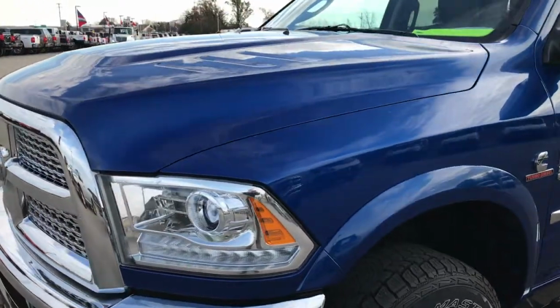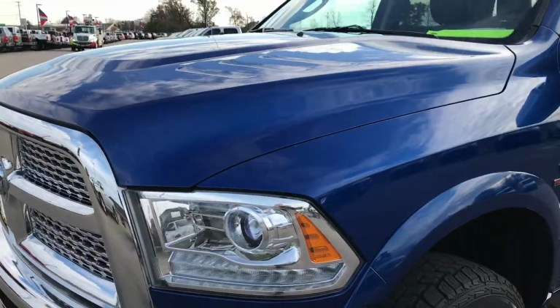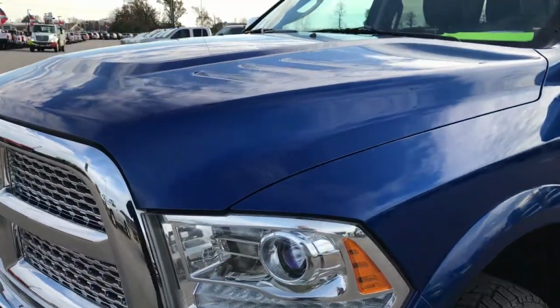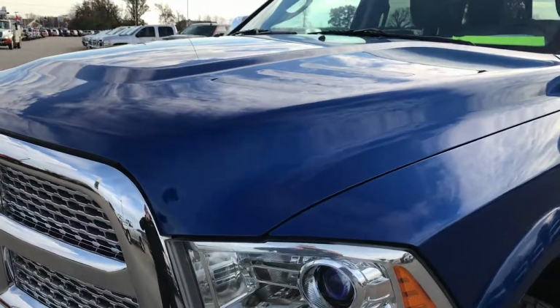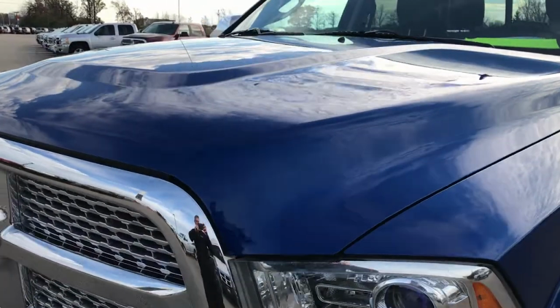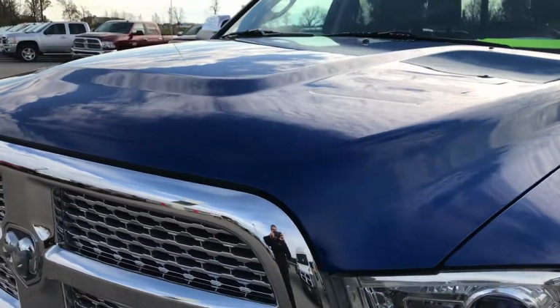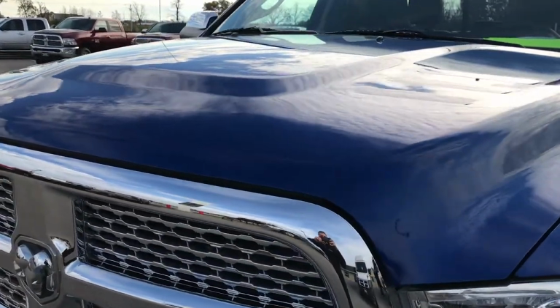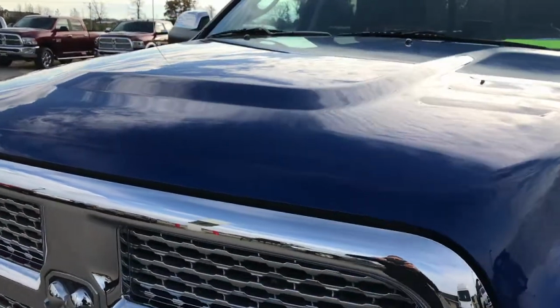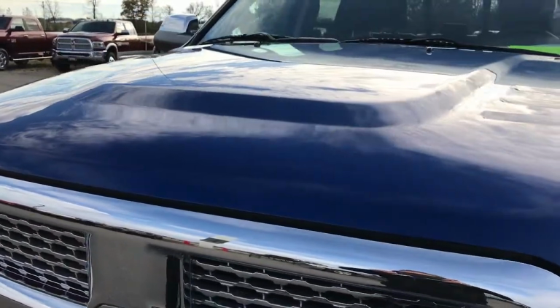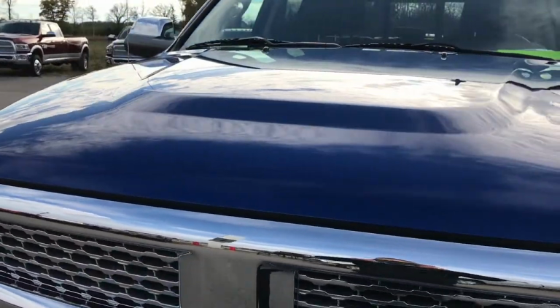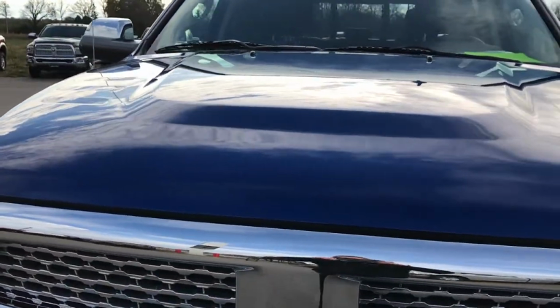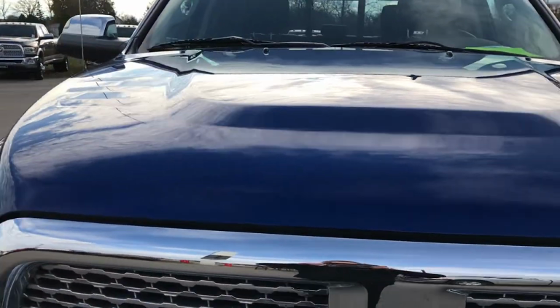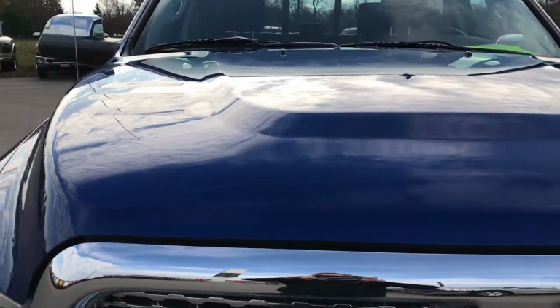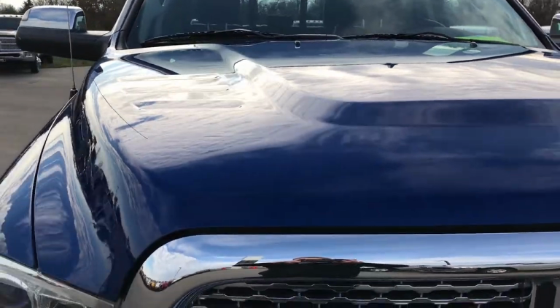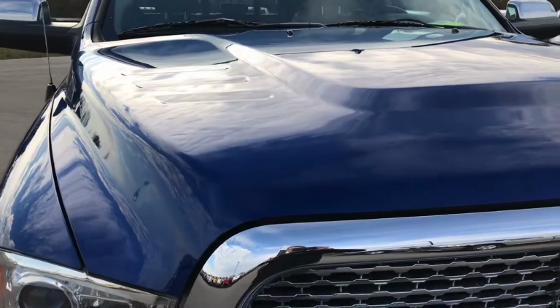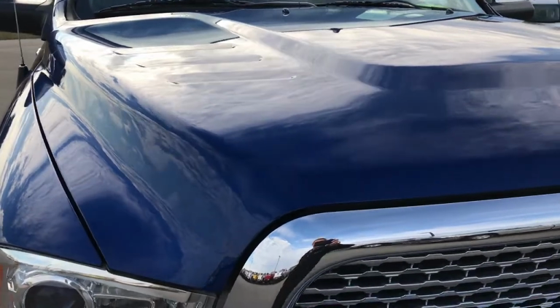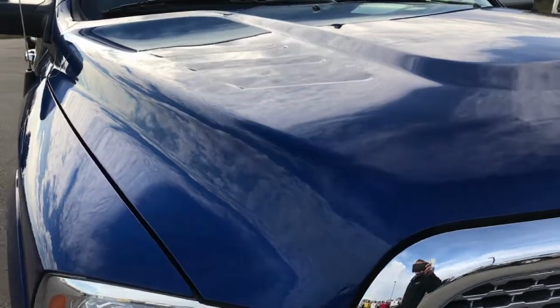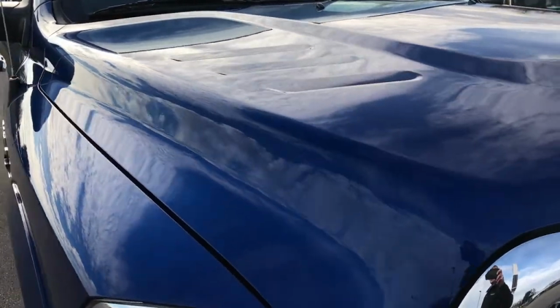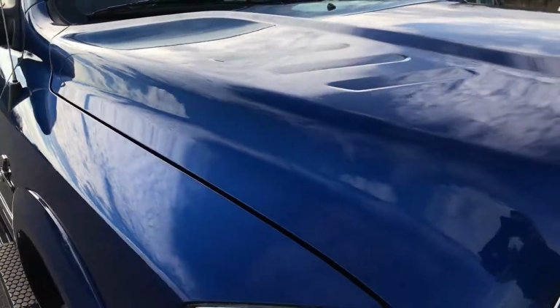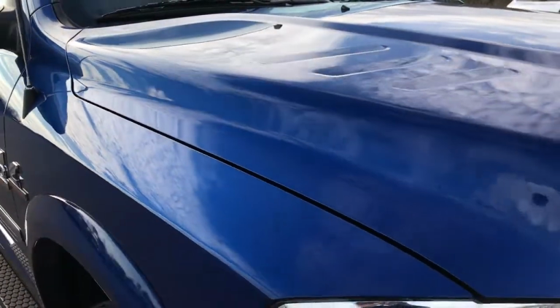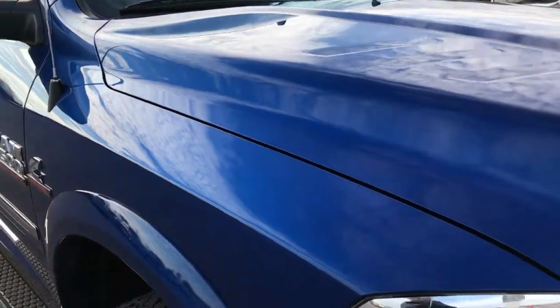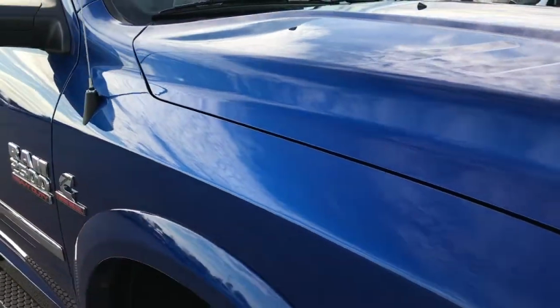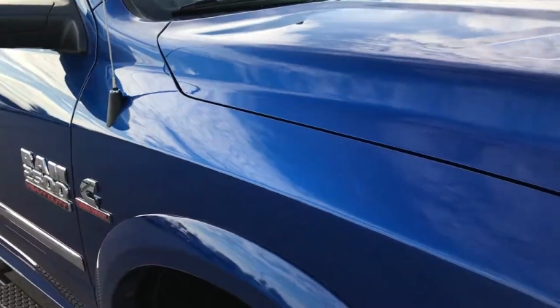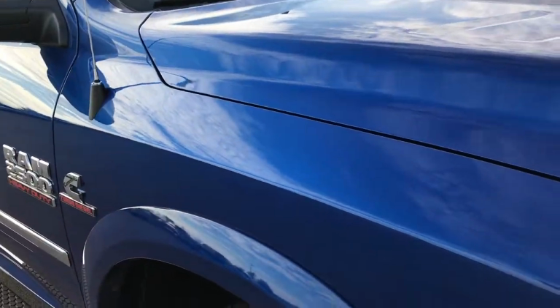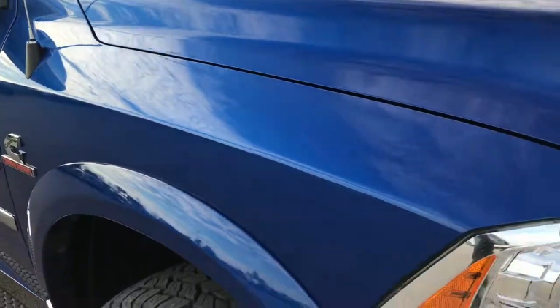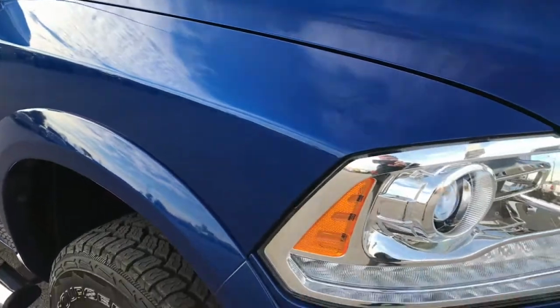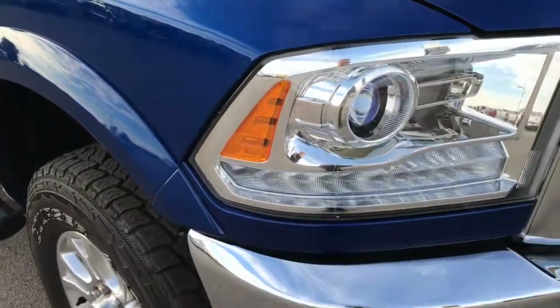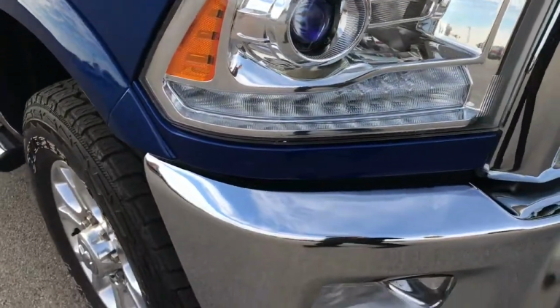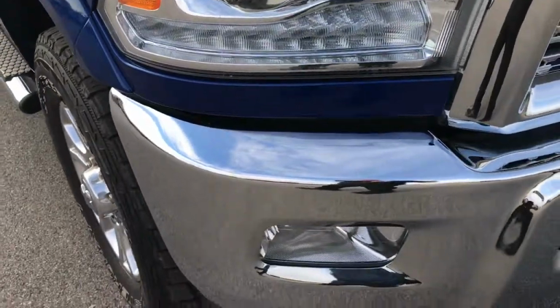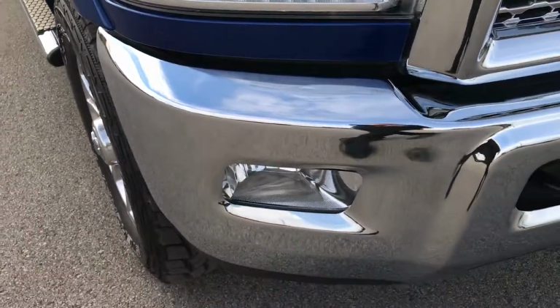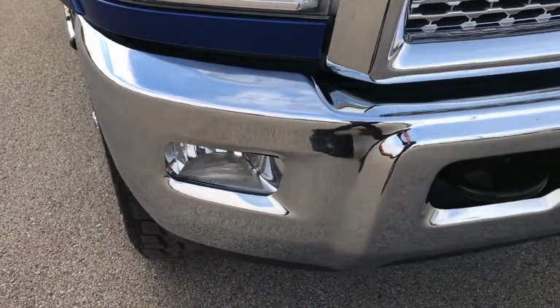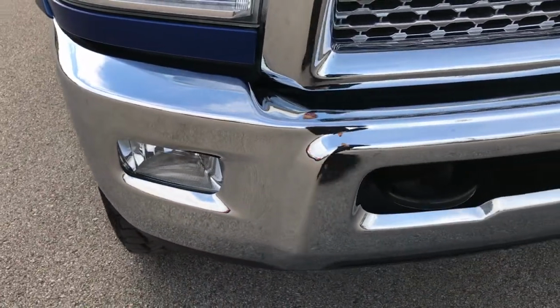We are taking a look at this 2015 Ram 2500 Crew Cab Short Box Laramie. This truck has the 6.7 liter Cummins diesel. From this HD video you'll be able to tell that this truck is like new all the way around.